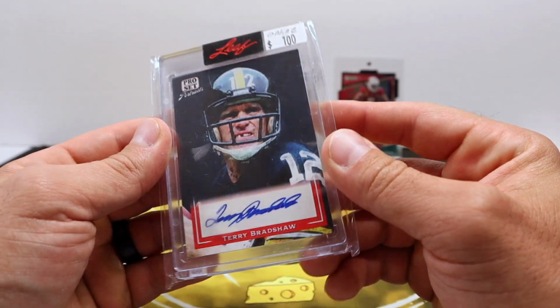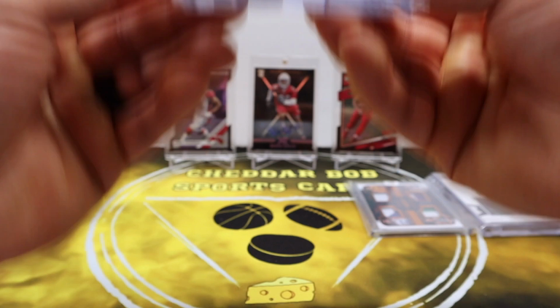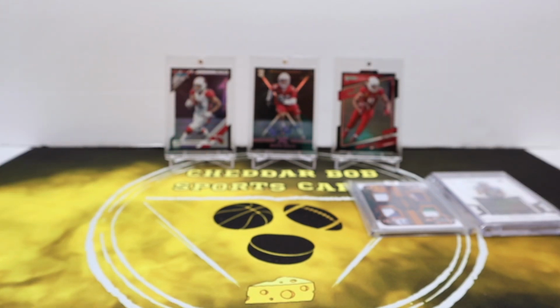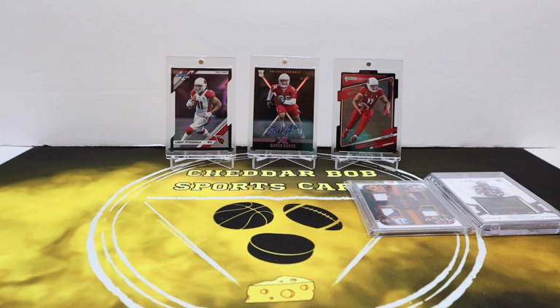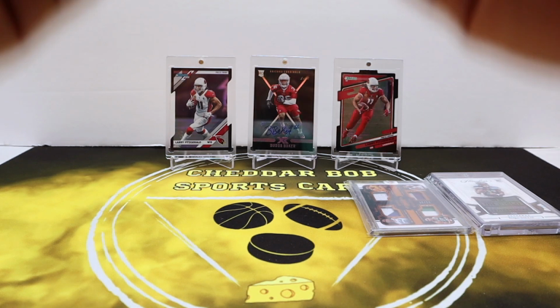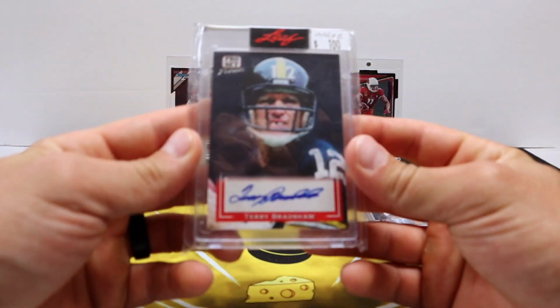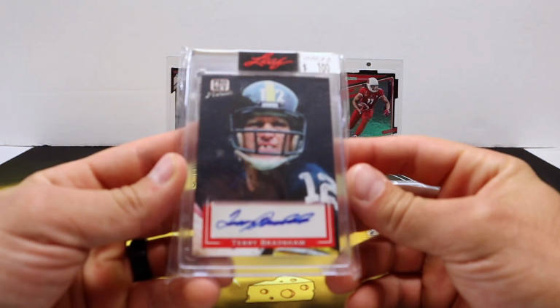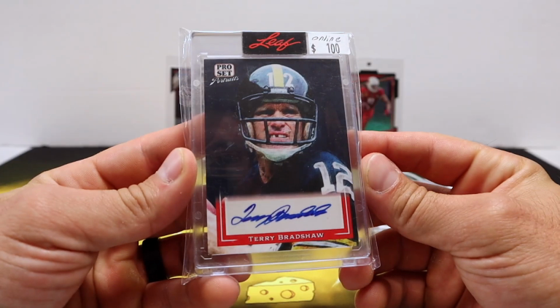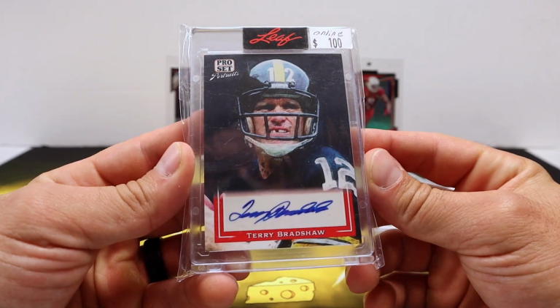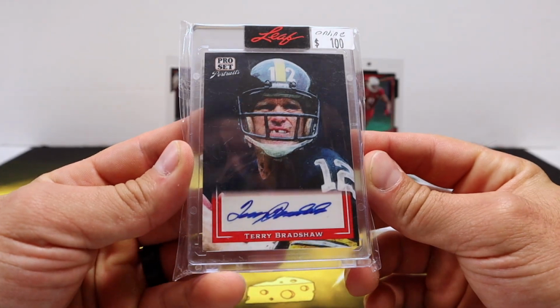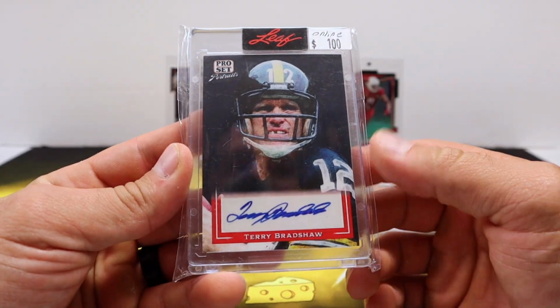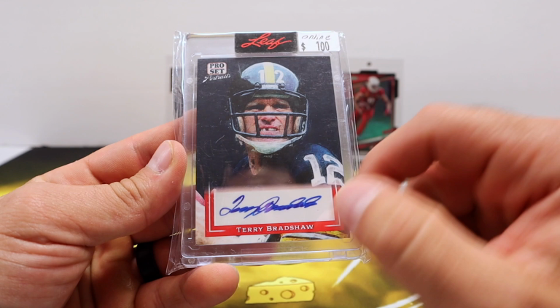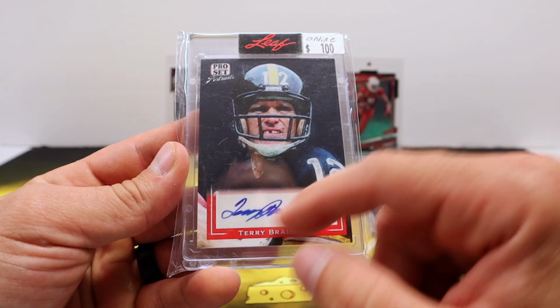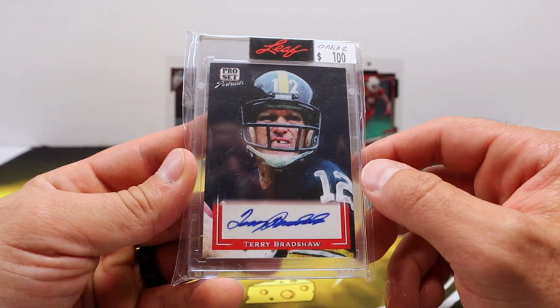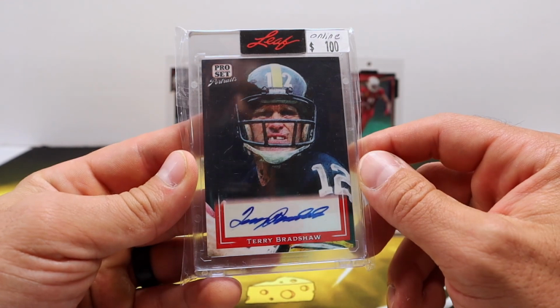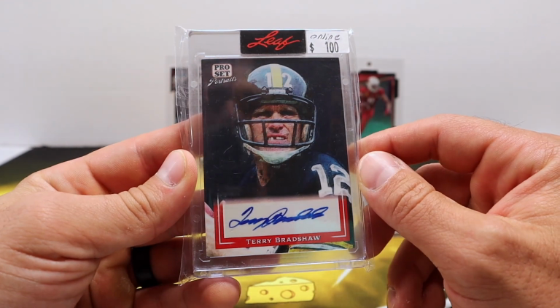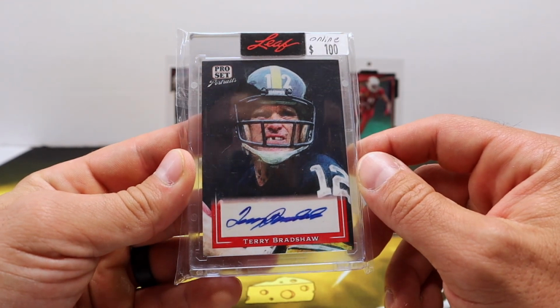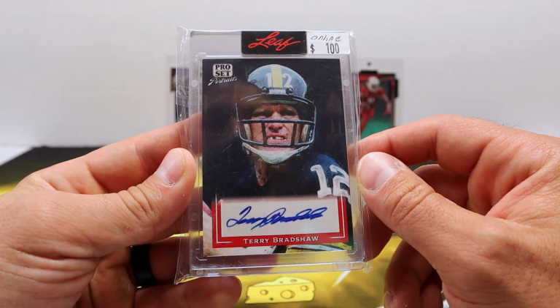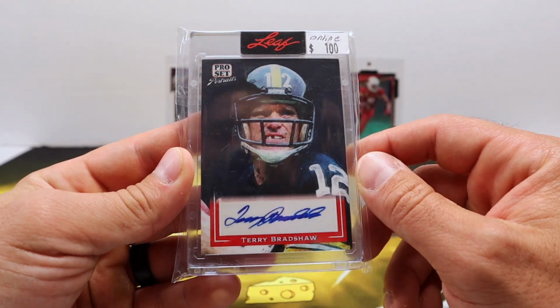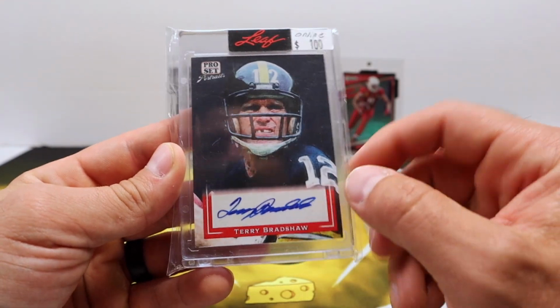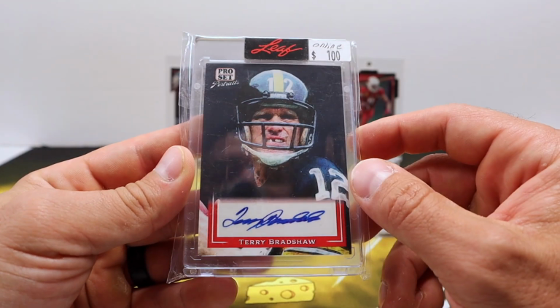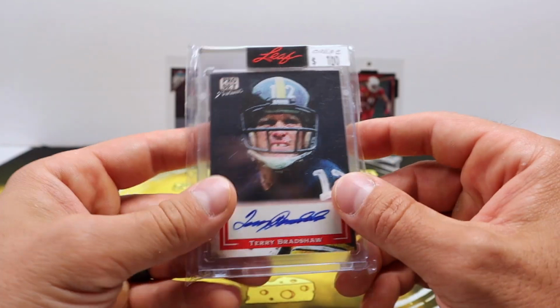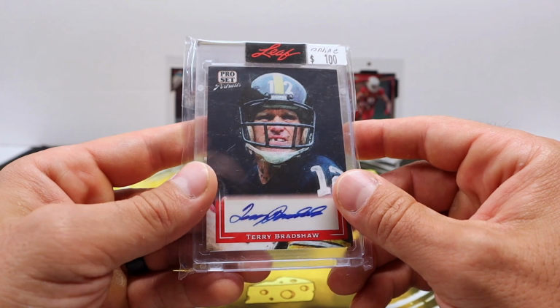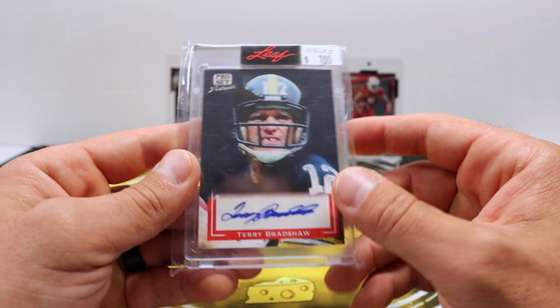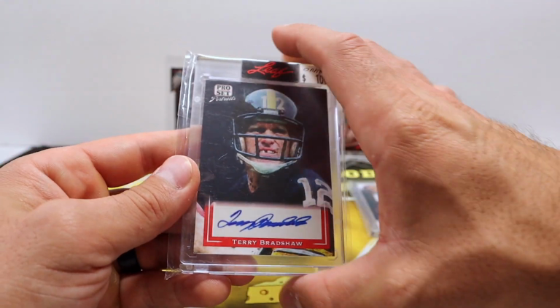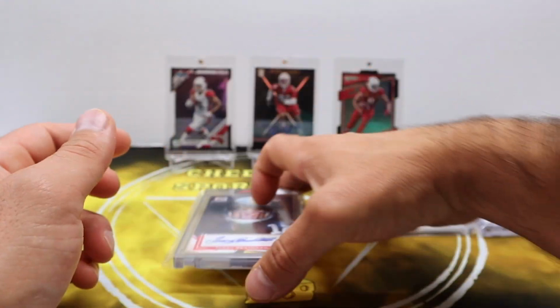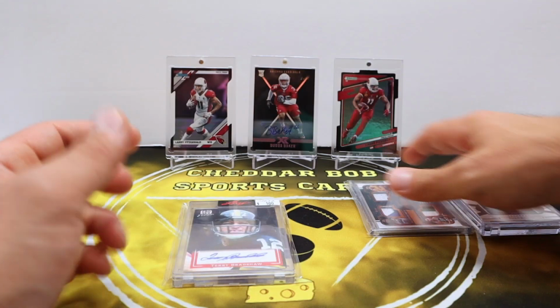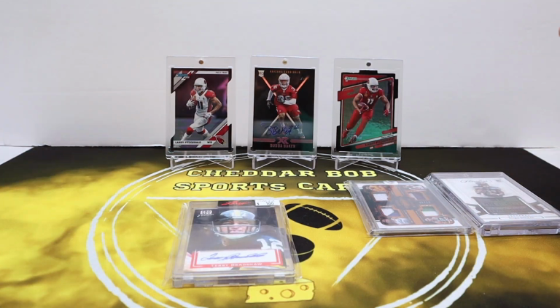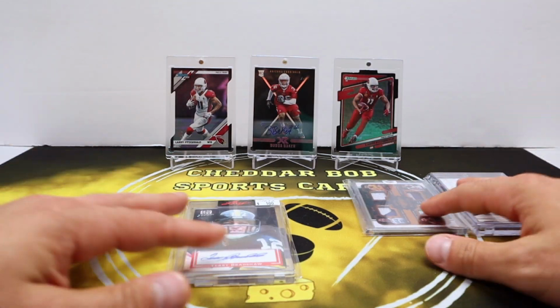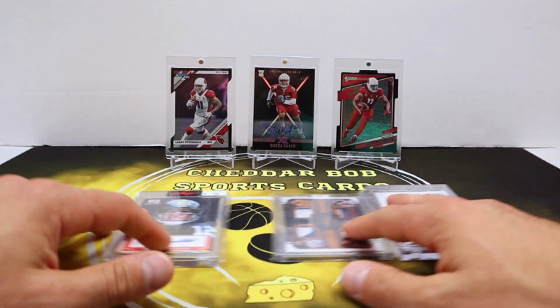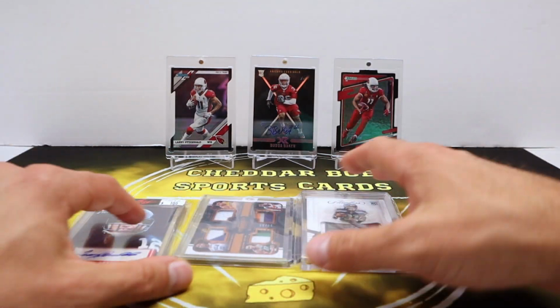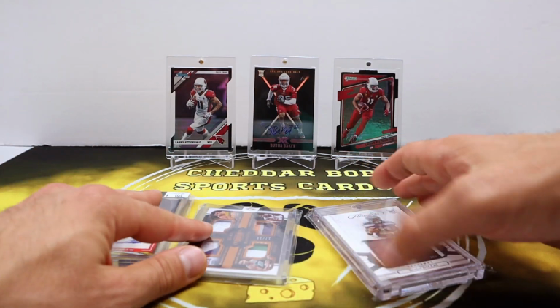That doesn't look like — no, it's a sticker. But Leaf does a pretty good job disguising the stickers, making it look like it's on the card. Yeah, looks pretty dang good there.